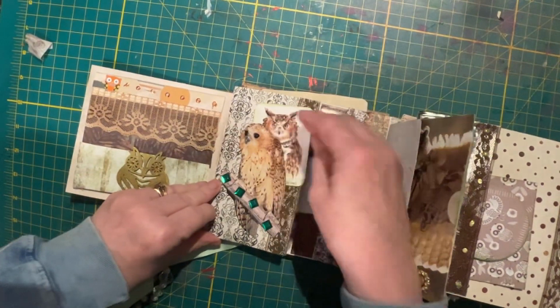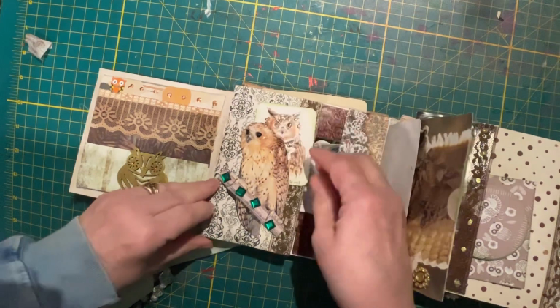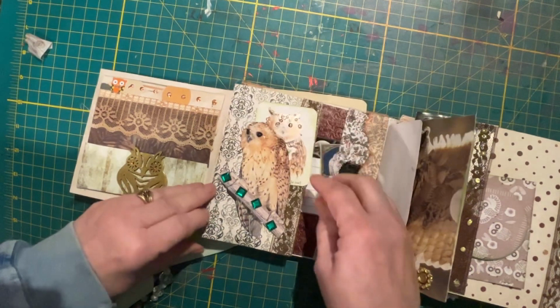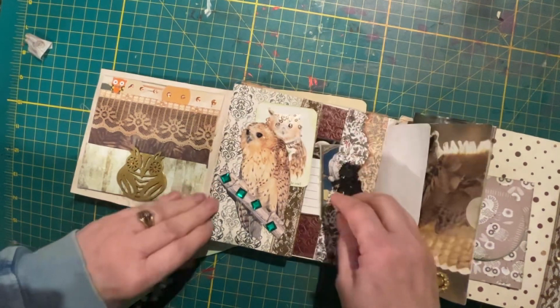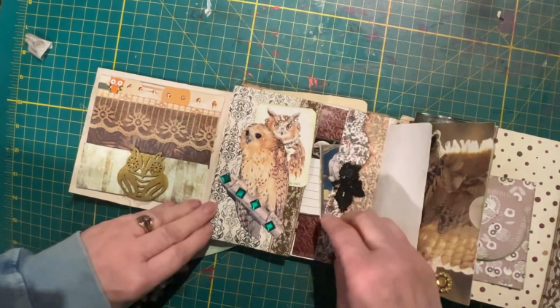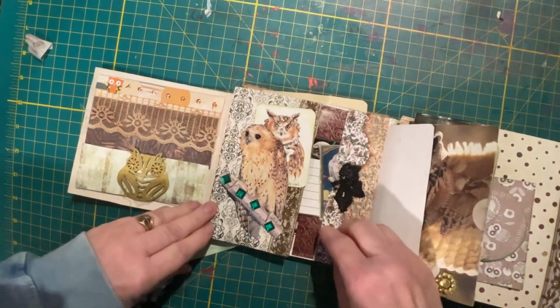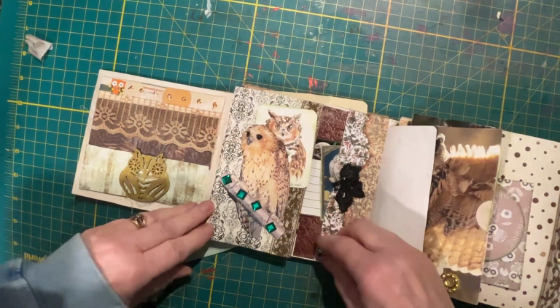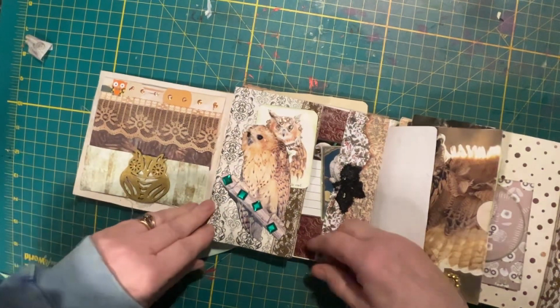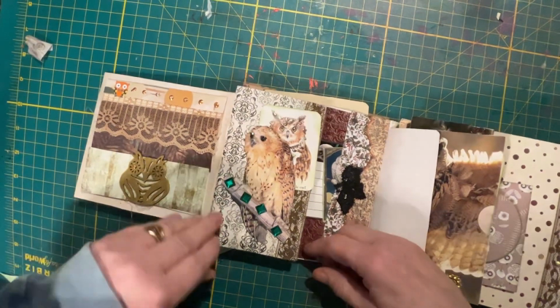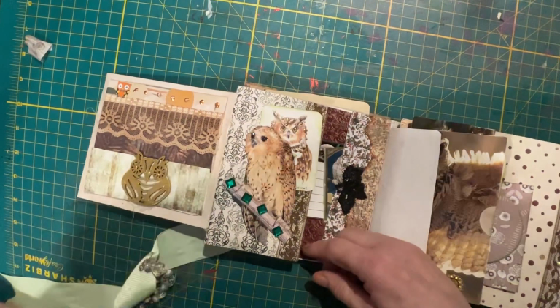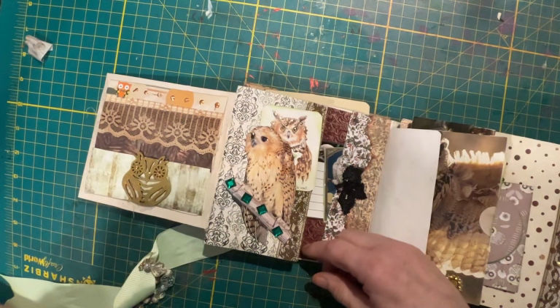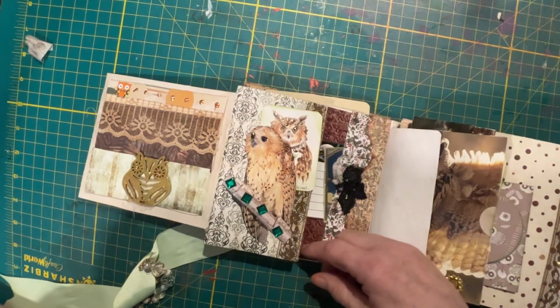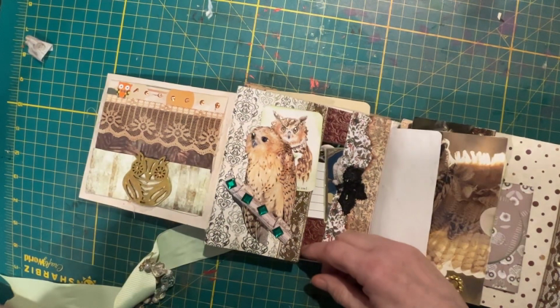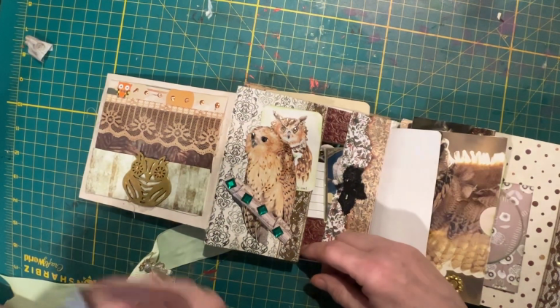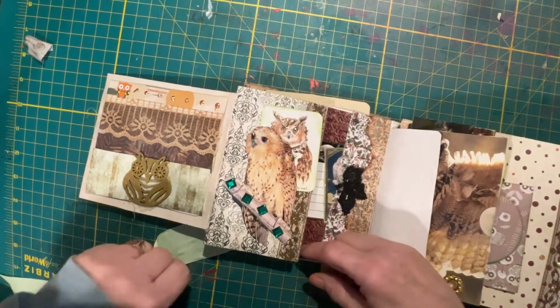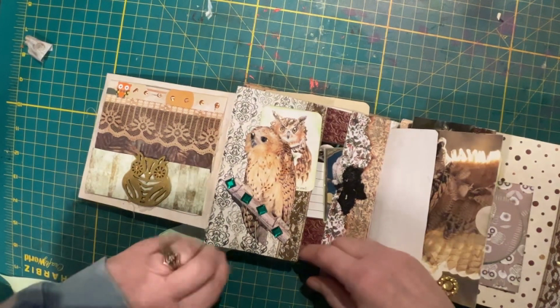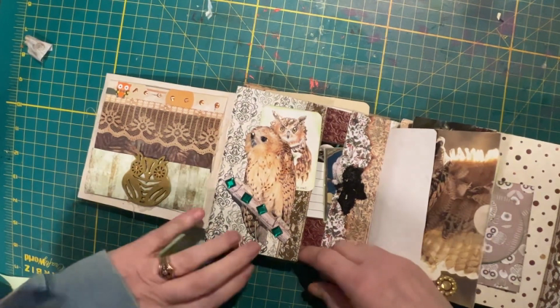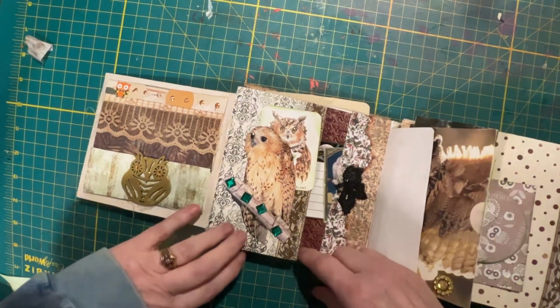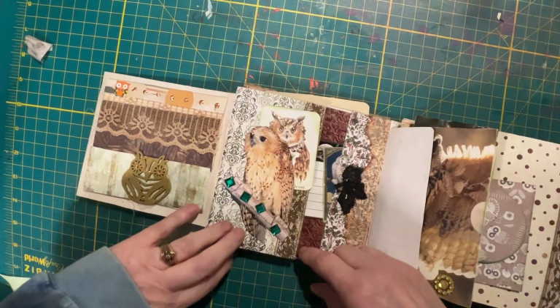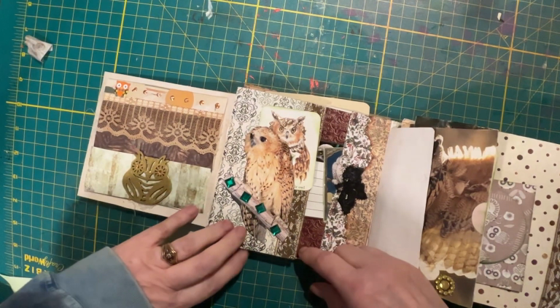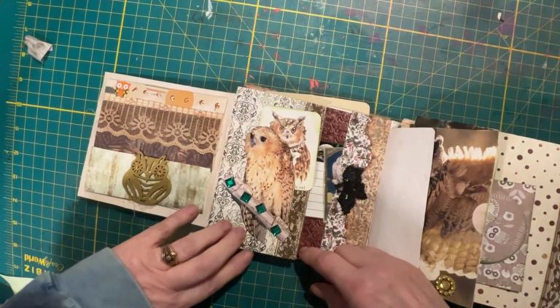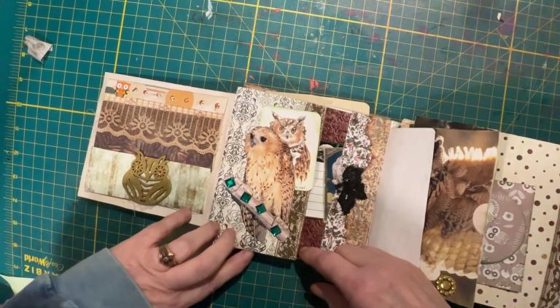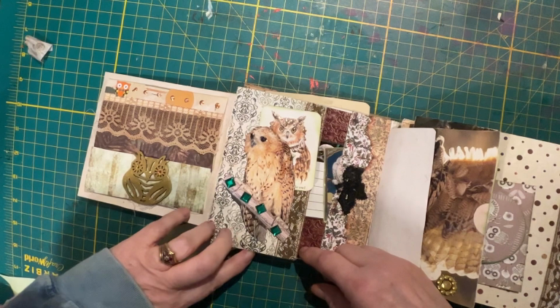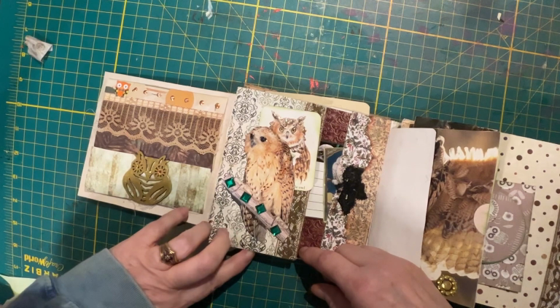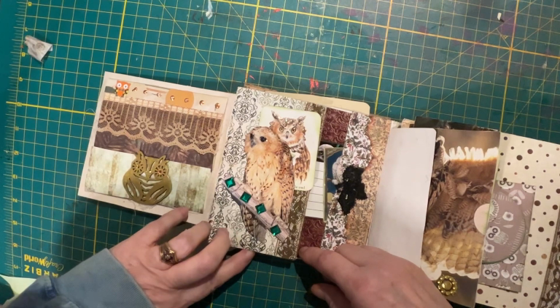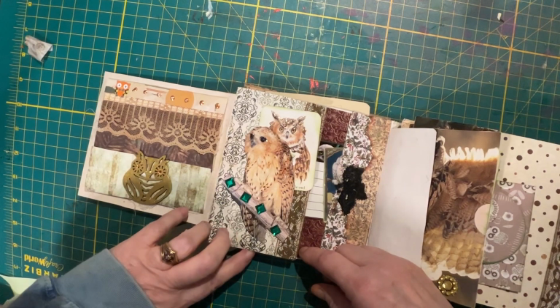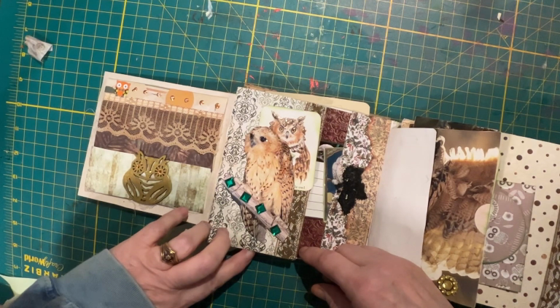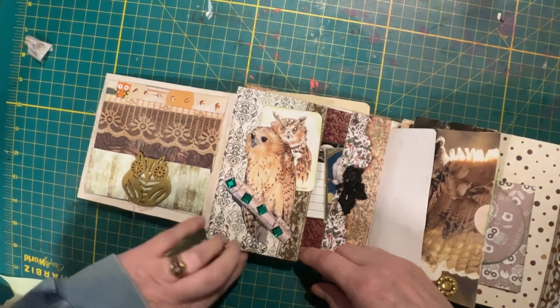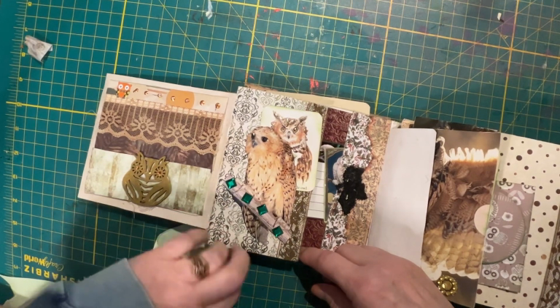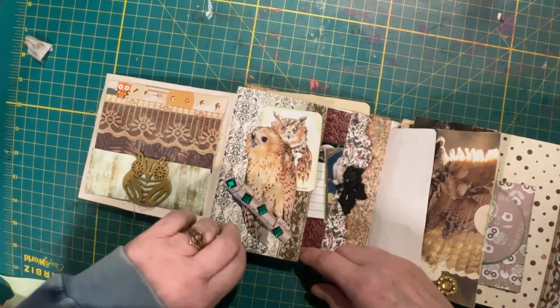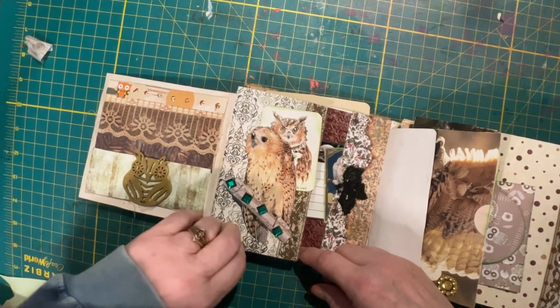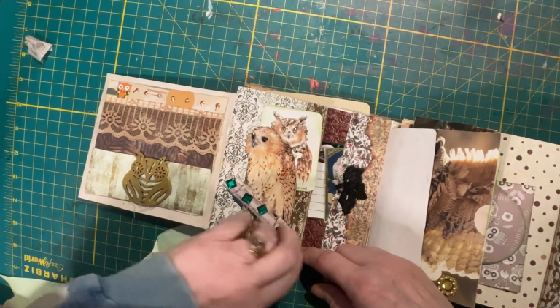There are no pictures of owls repeated — they're all different. I get them from magazines, from books, from greeting cards, just anywhere I can find them.